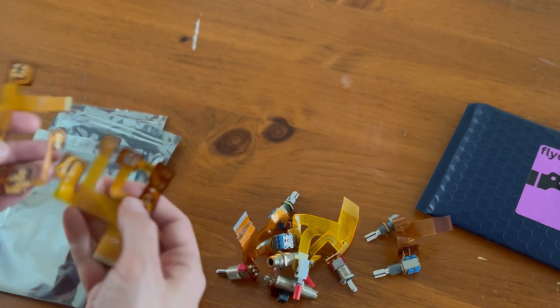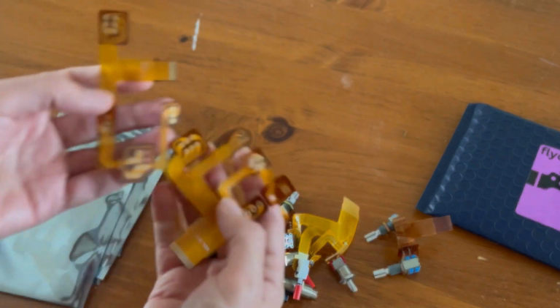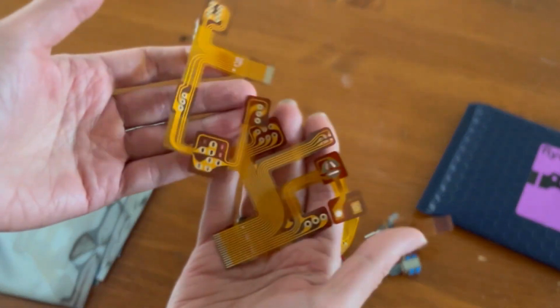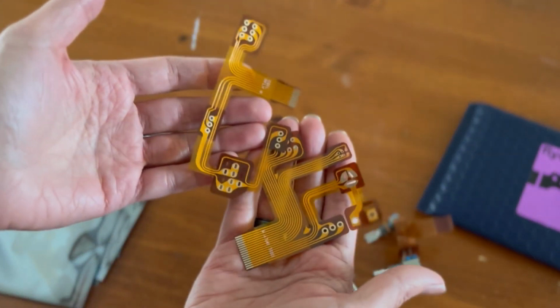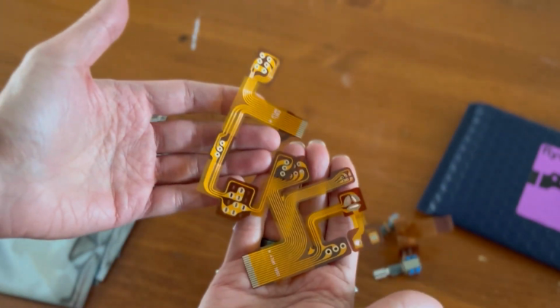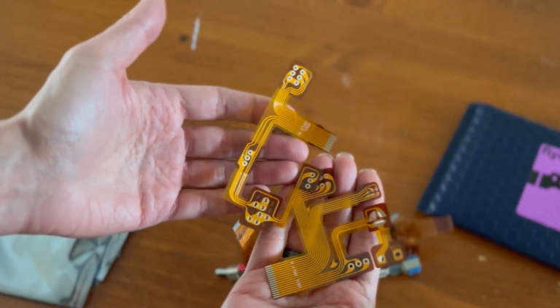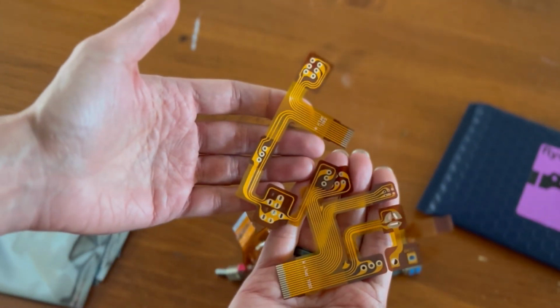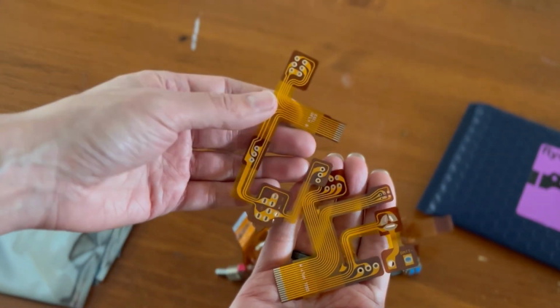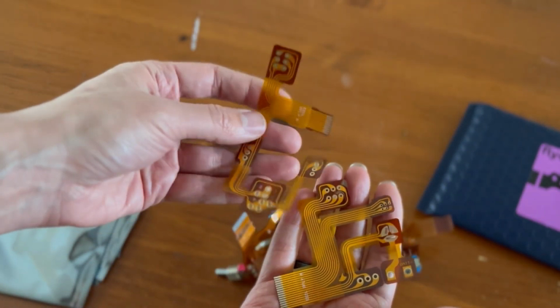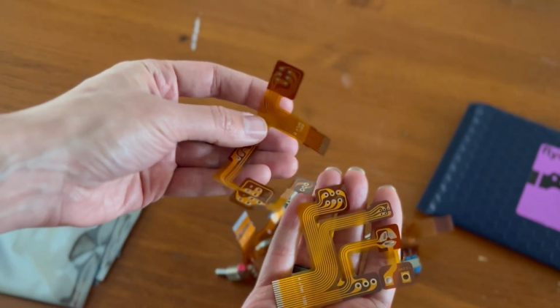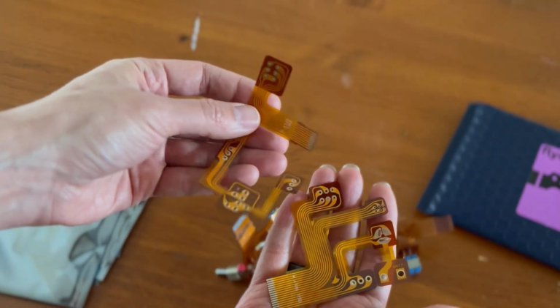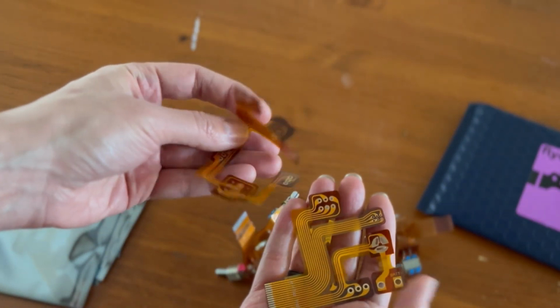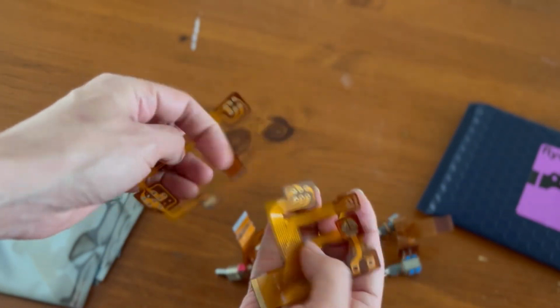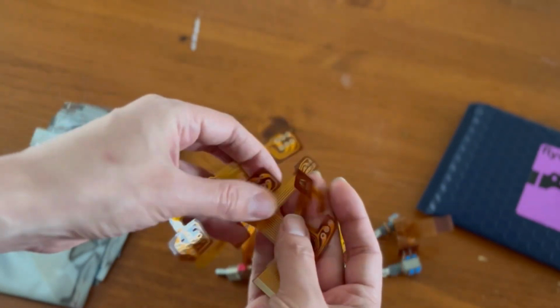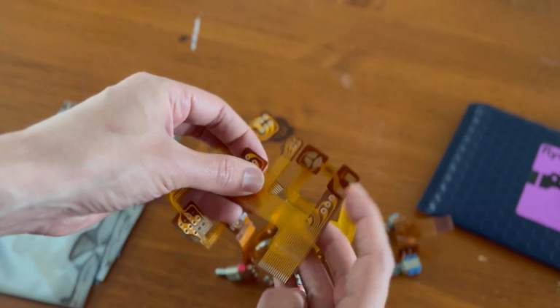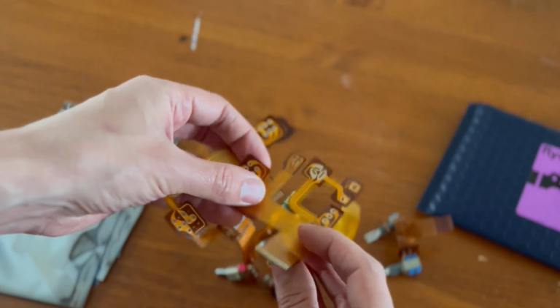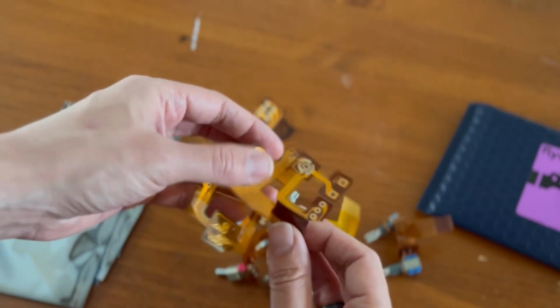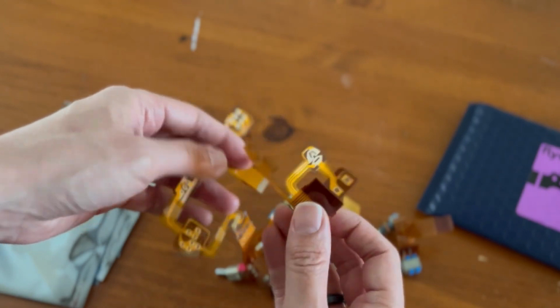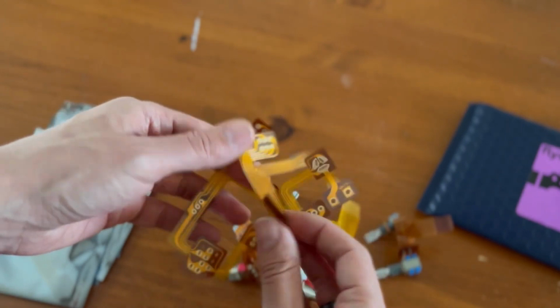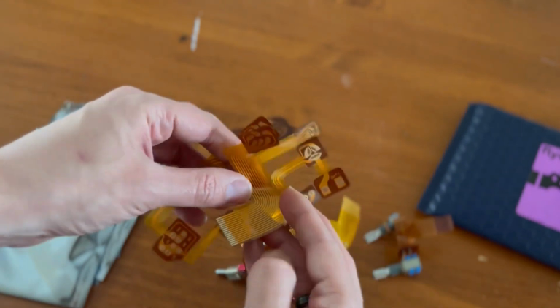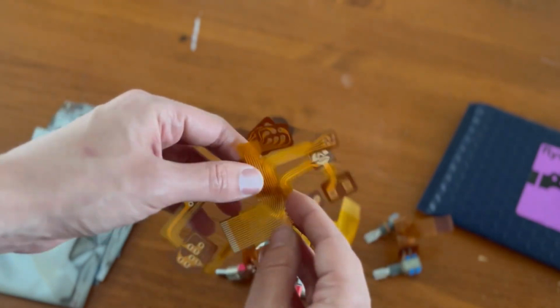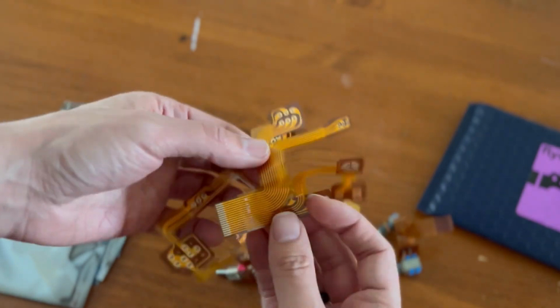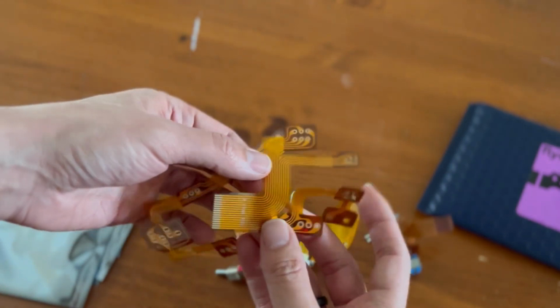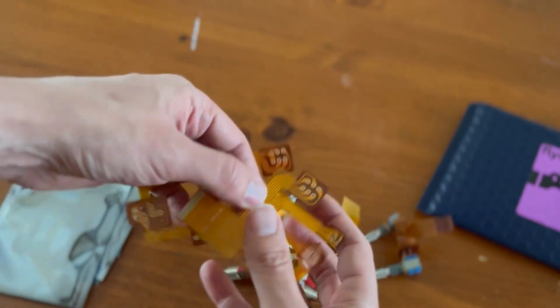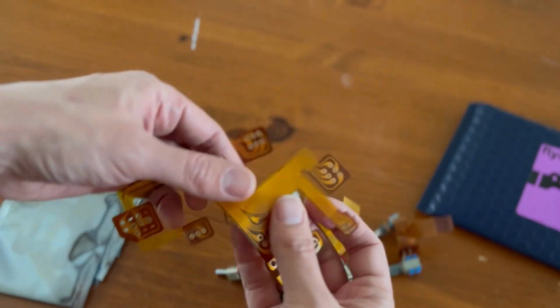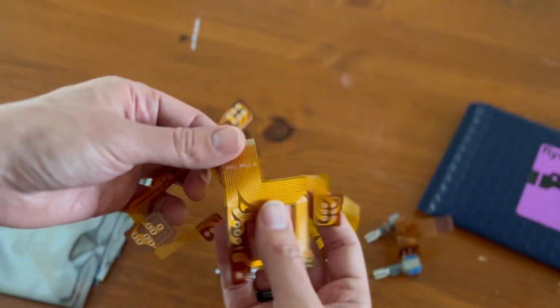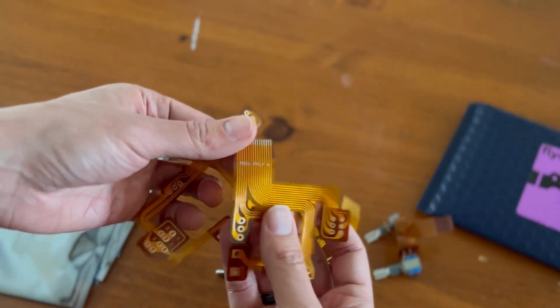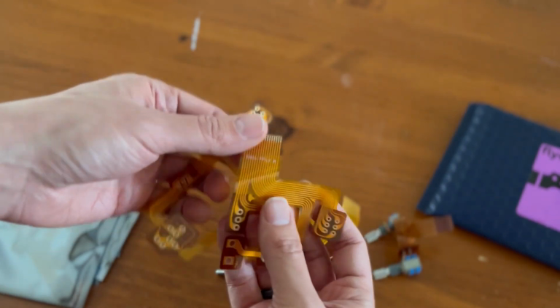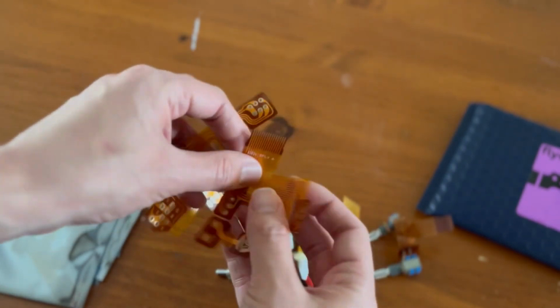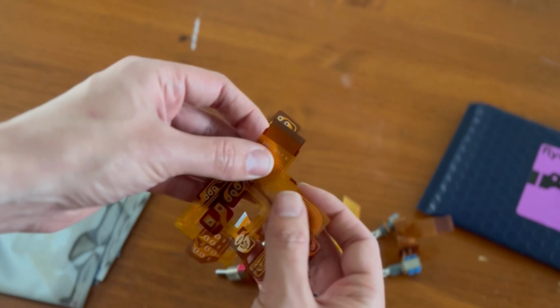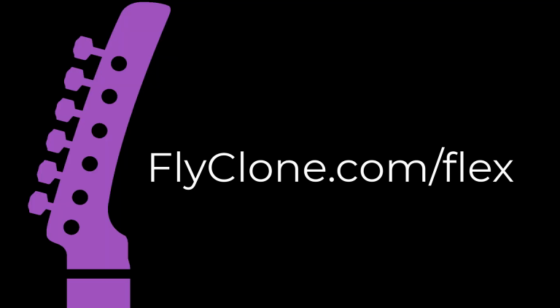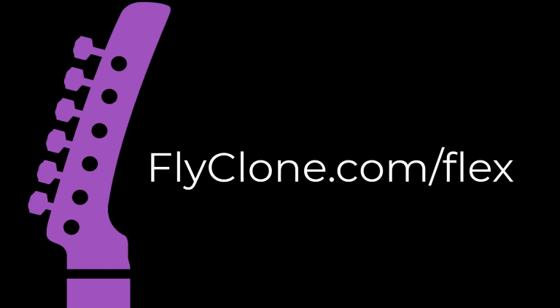These are the new parts that we made through Fly foam. They're much stronger. The traces are a little bit easier to work with, too. And they're available now.